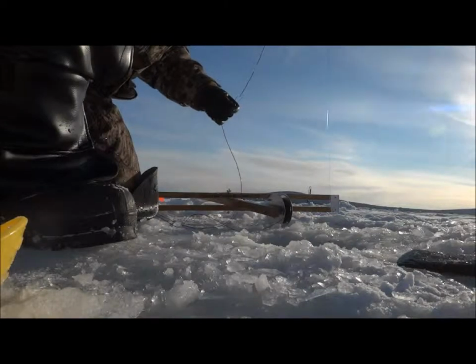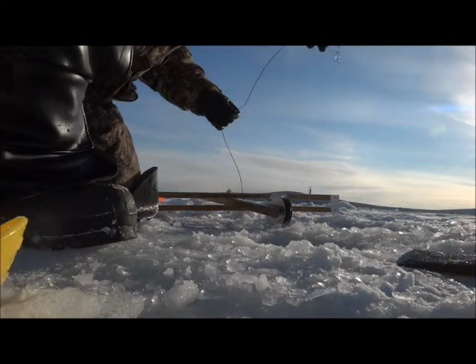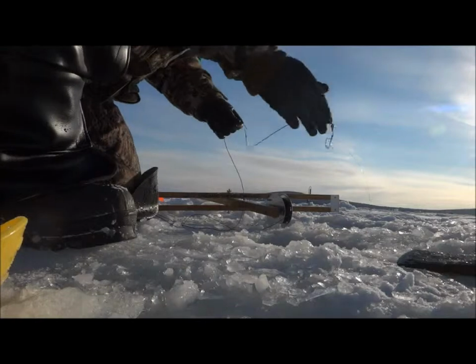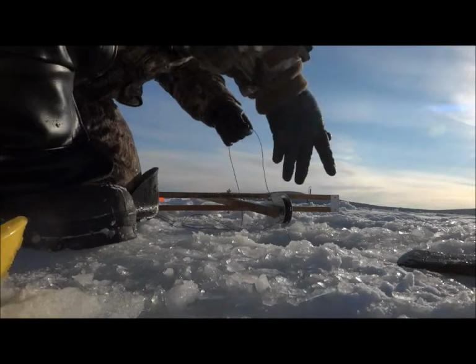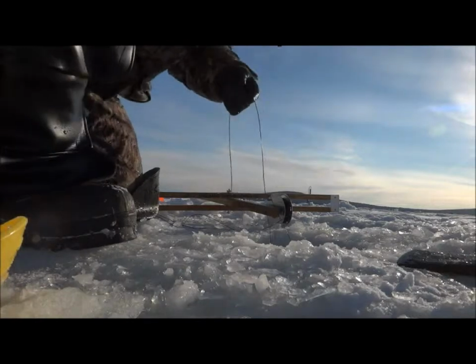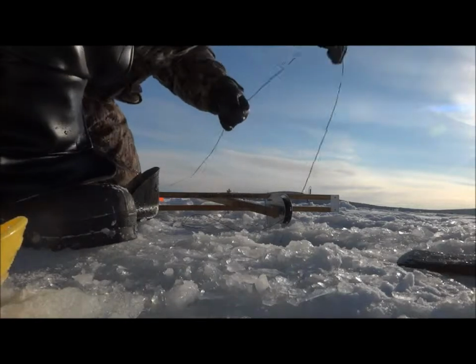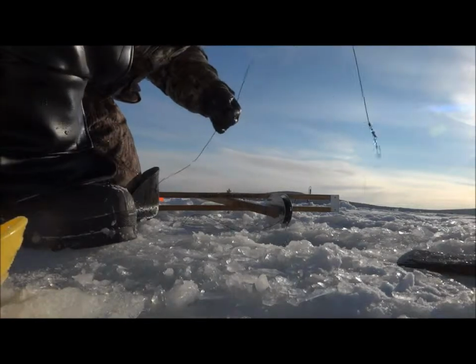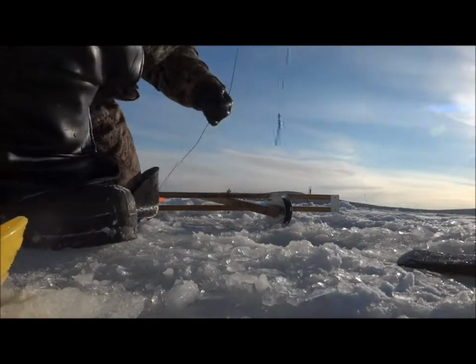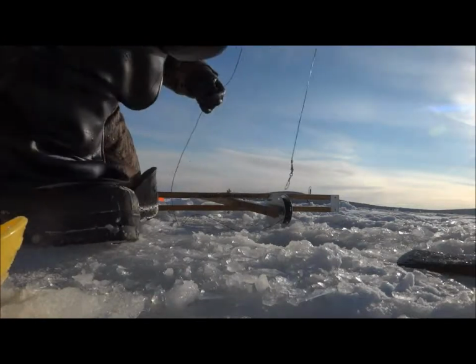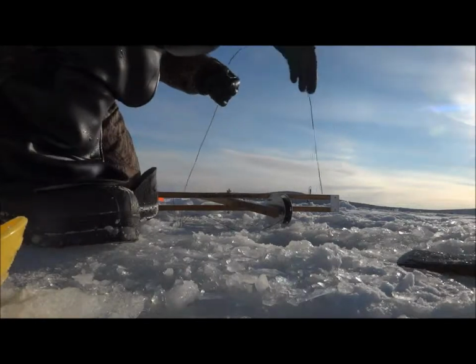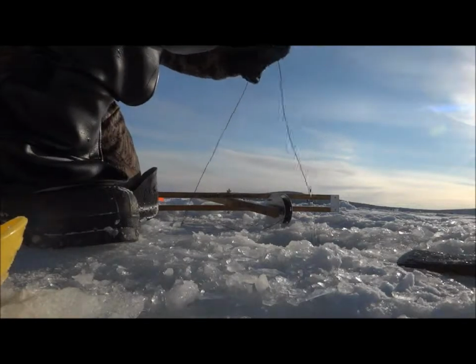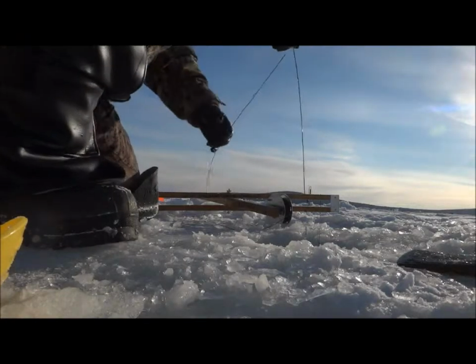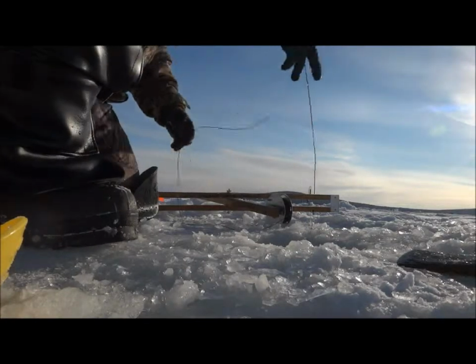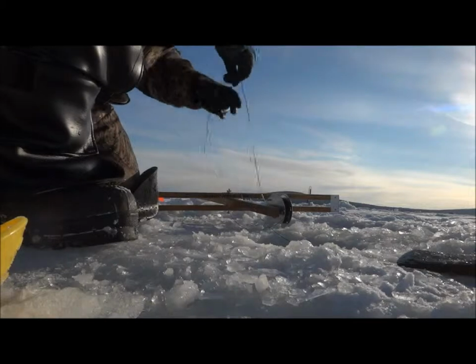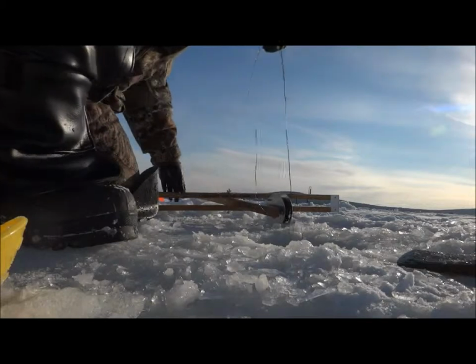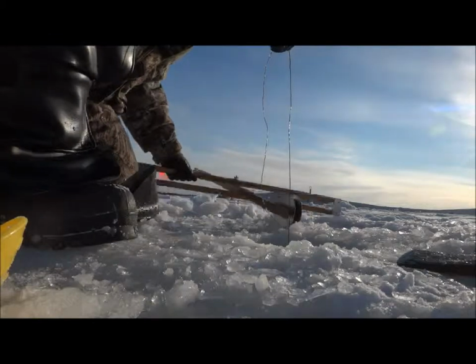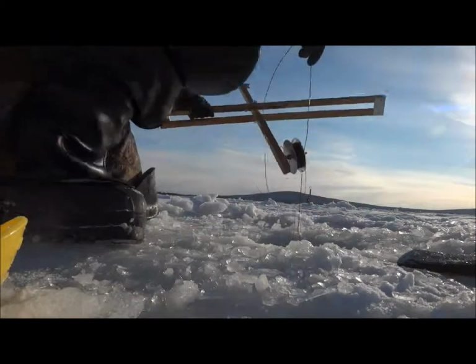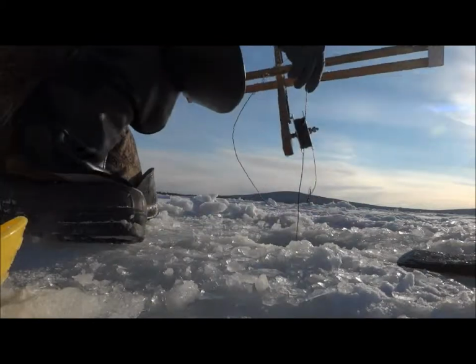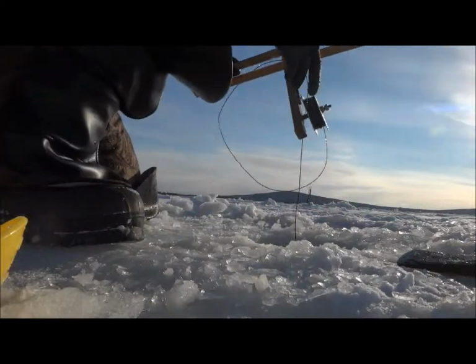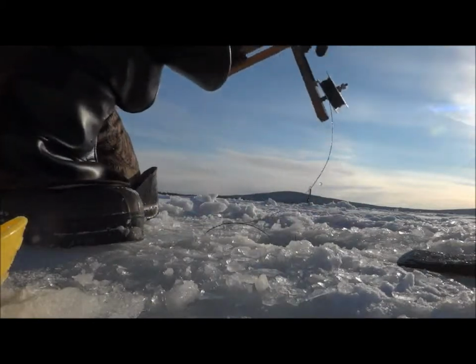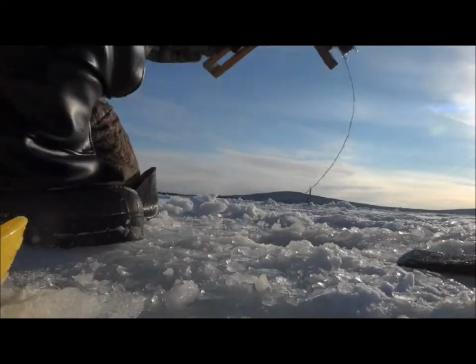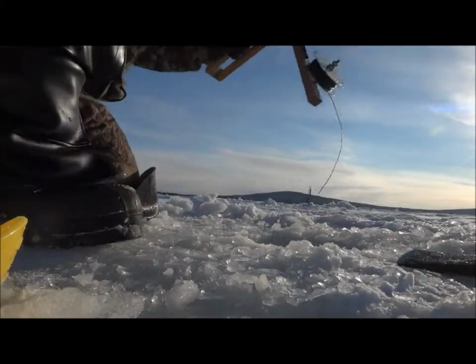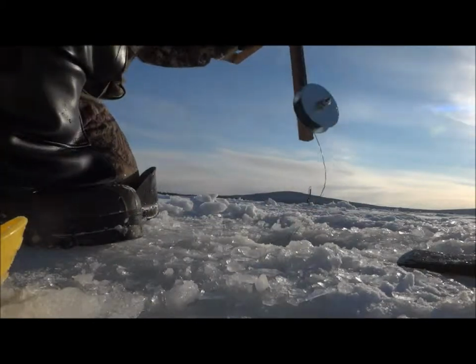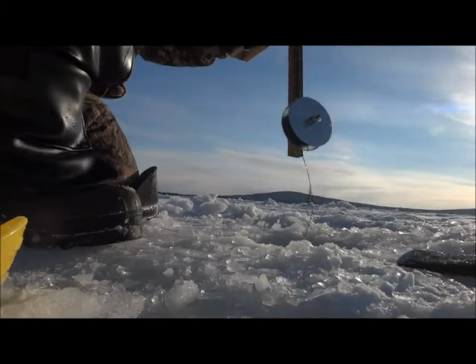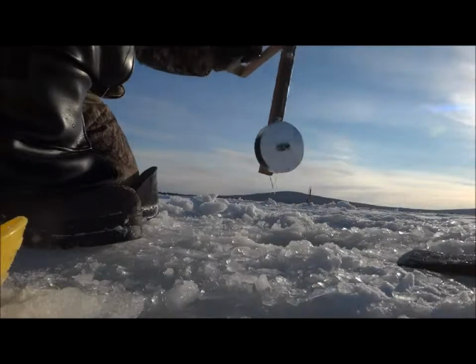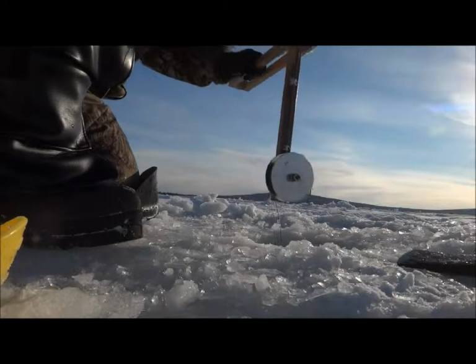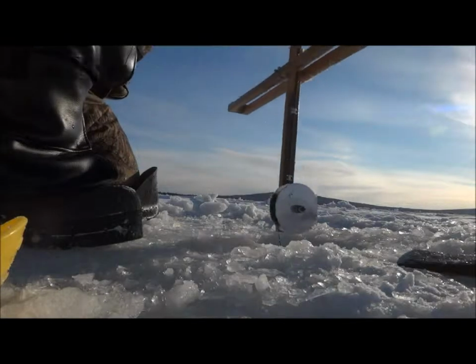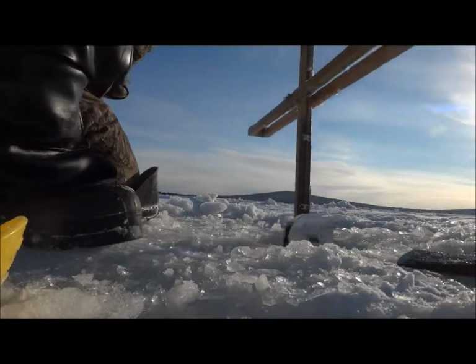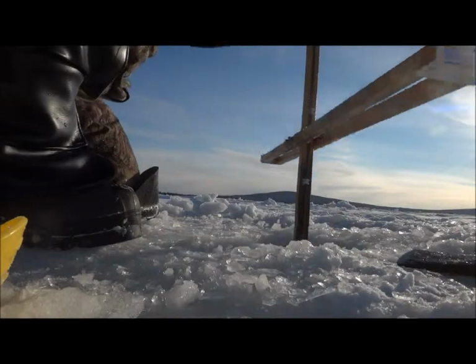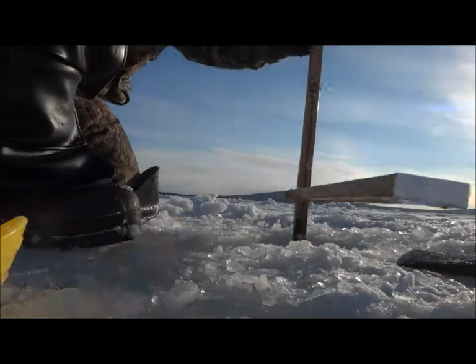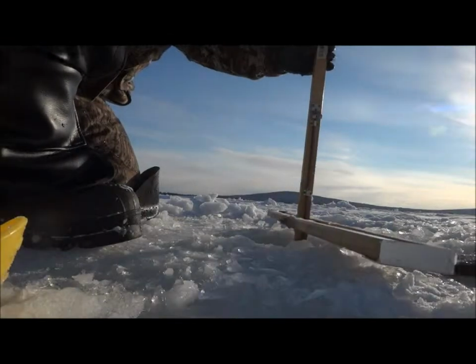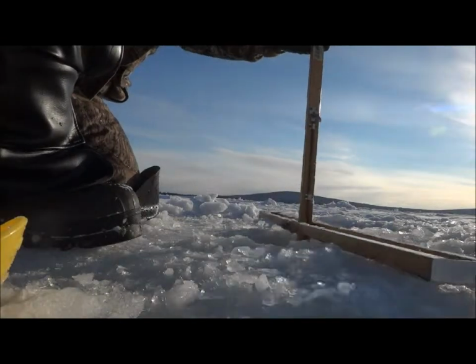Bait's good. Still alive and kicking. This is a special line — it's plastic or rubber coated so it doesn't freeze solid. It's the best for ice fishing.